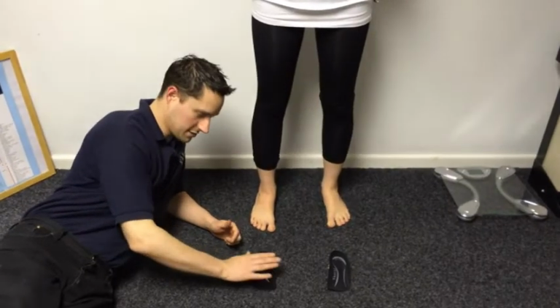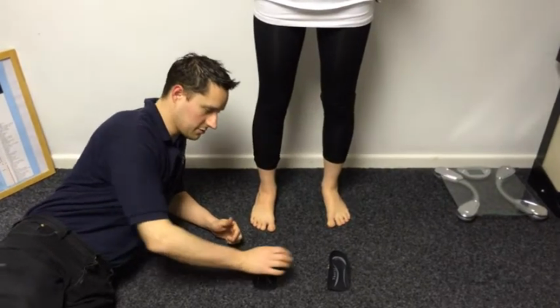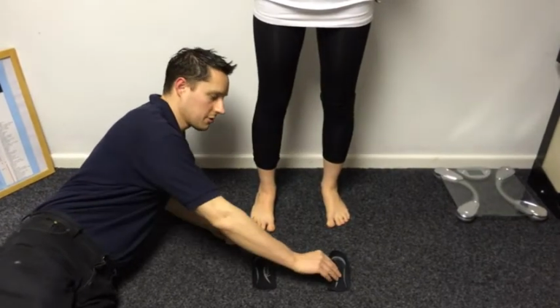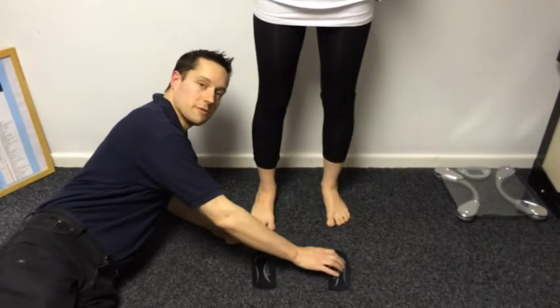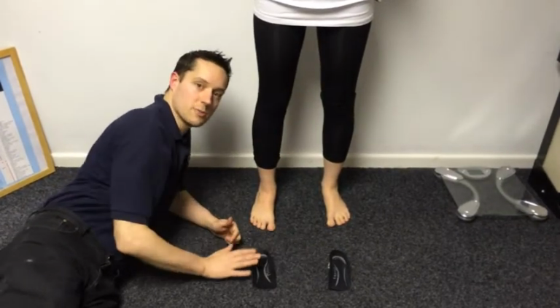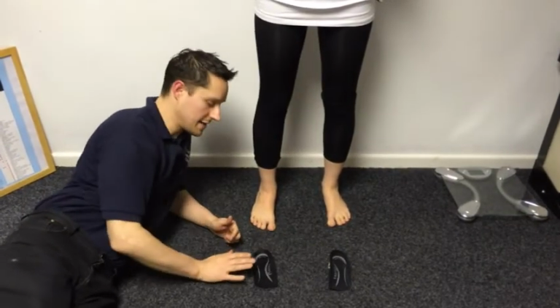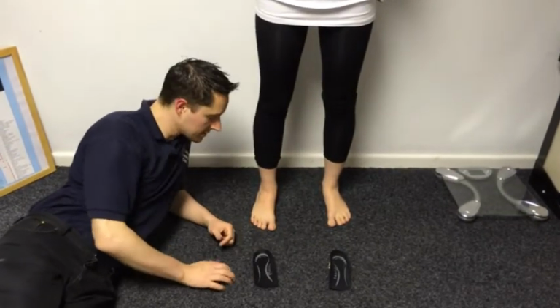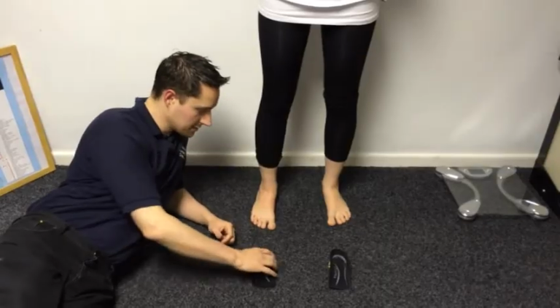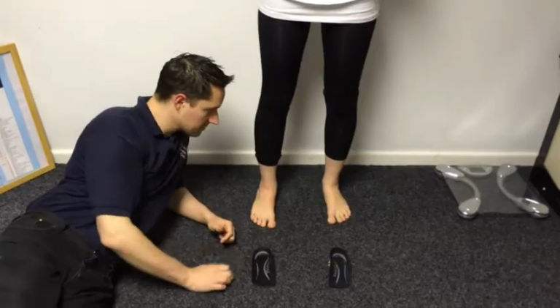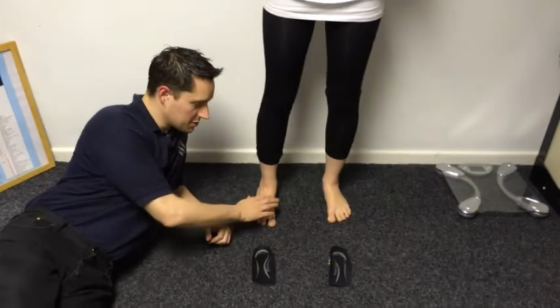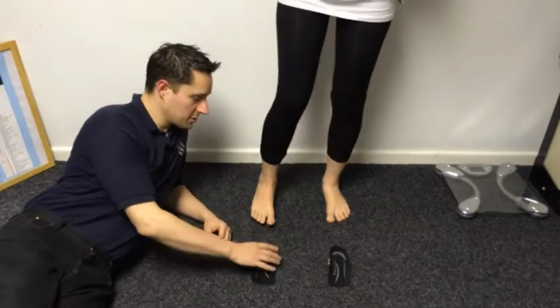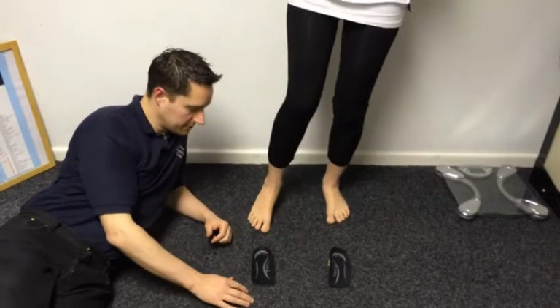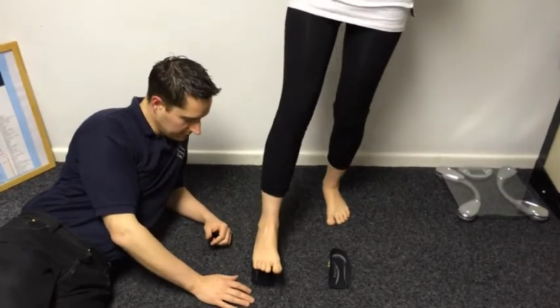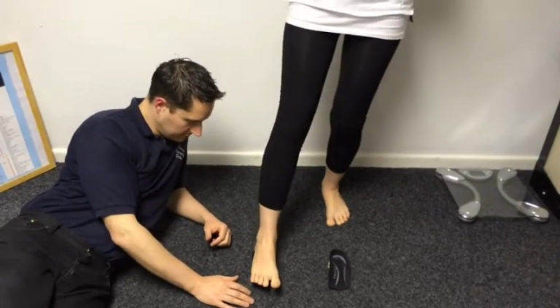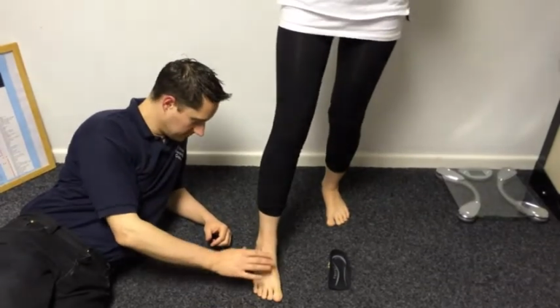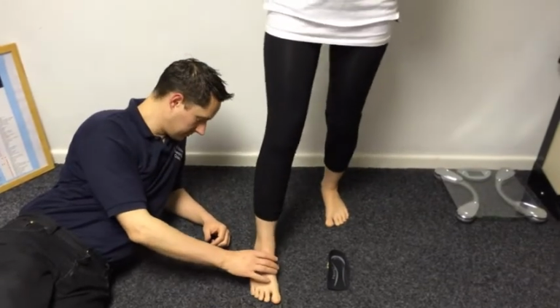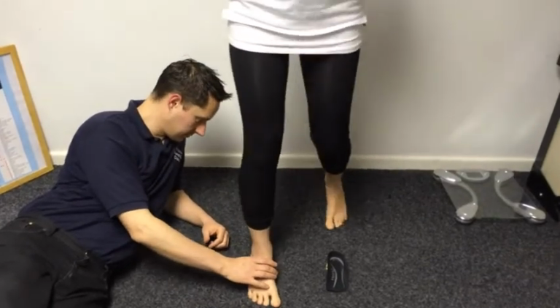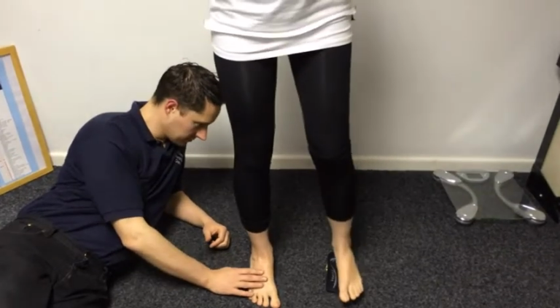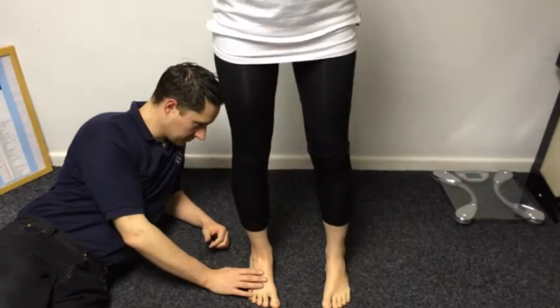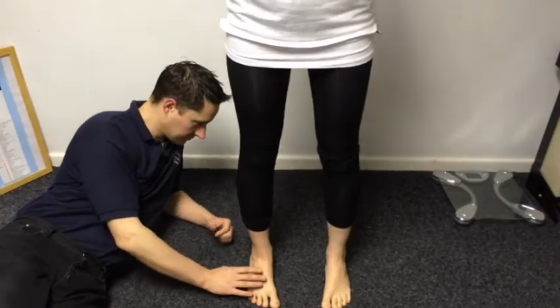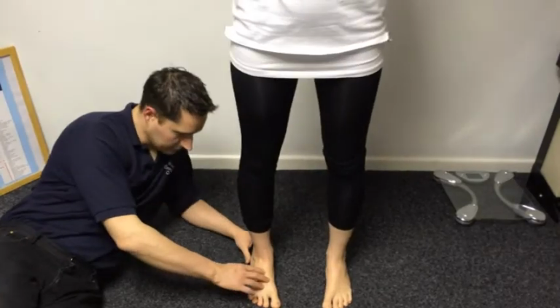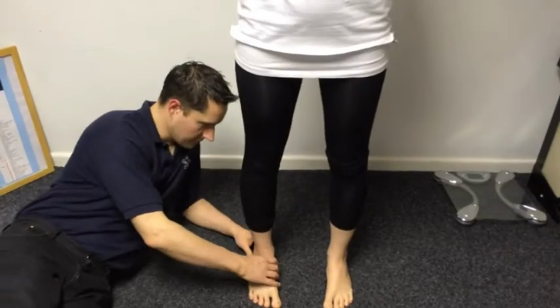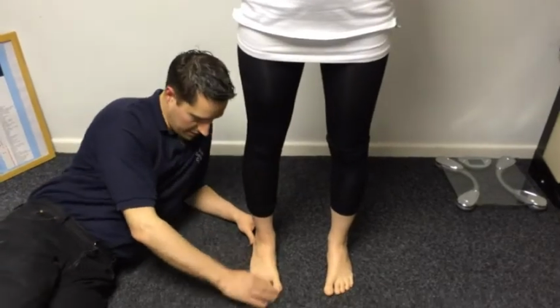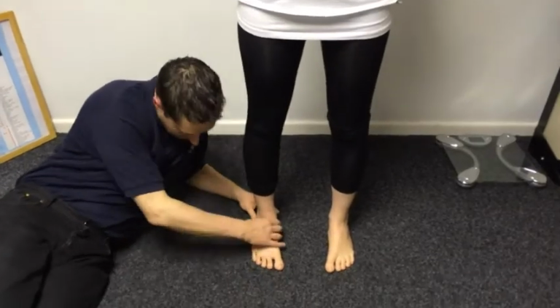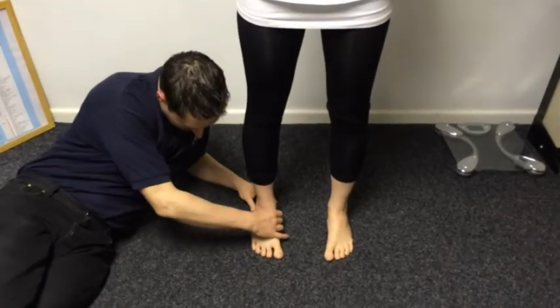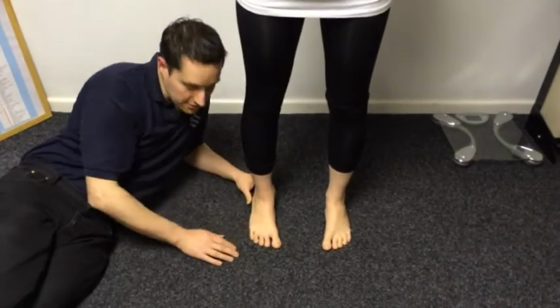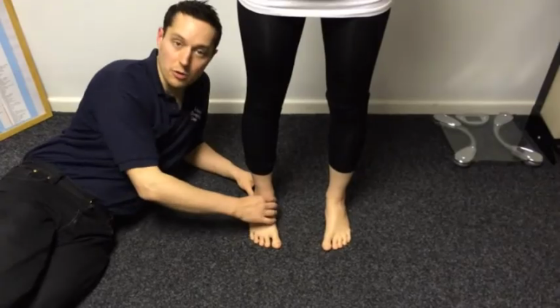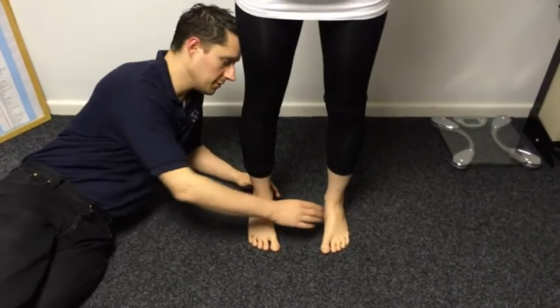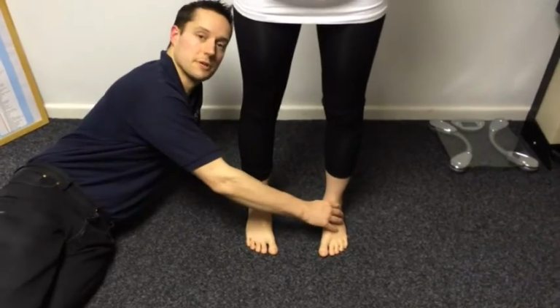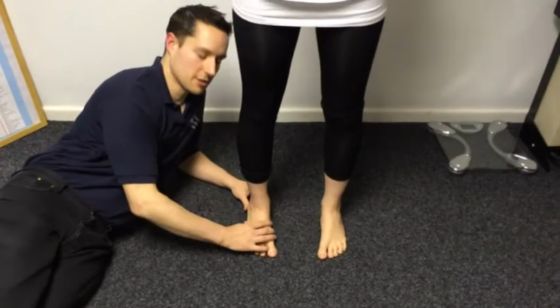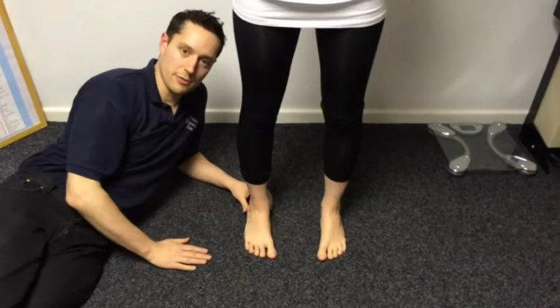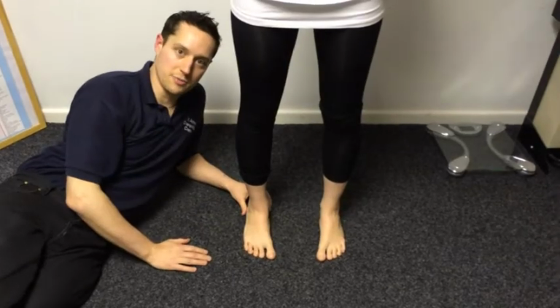It hasn't taken long to fit these while you wait. Go ahead and step onto those for me. And you can see the difference that's made, holding the foot up exactly where it should be.